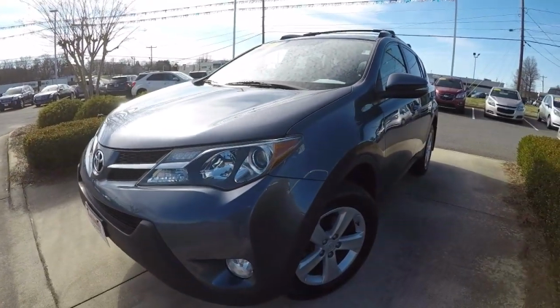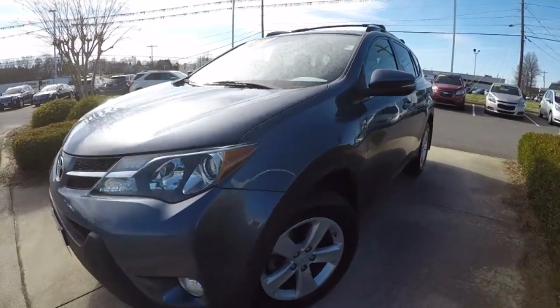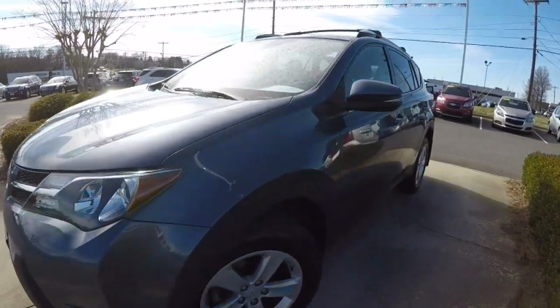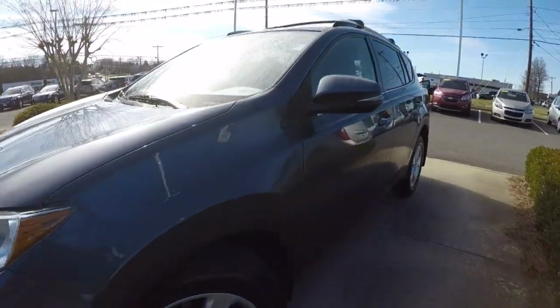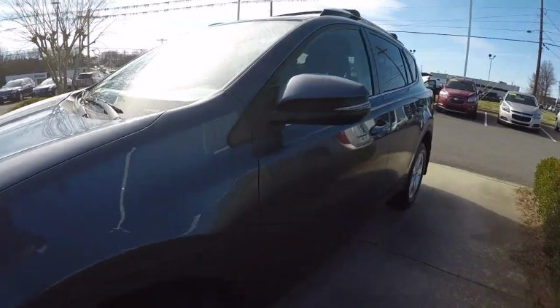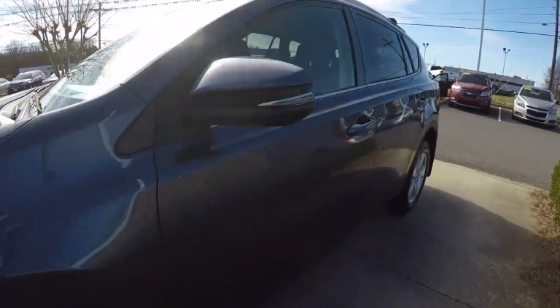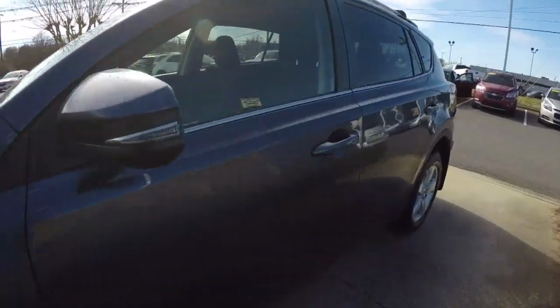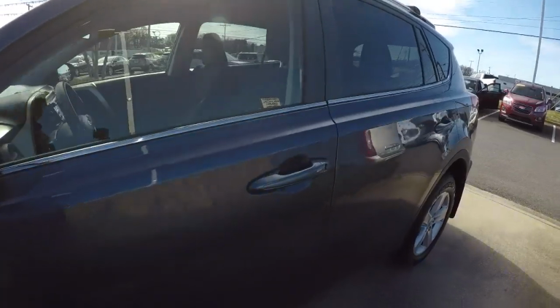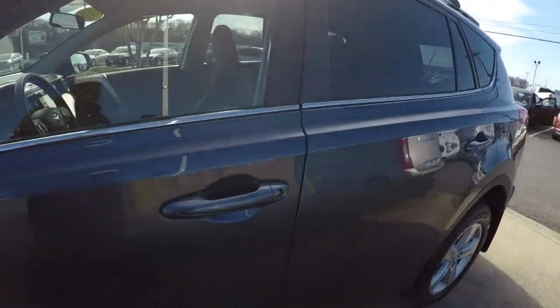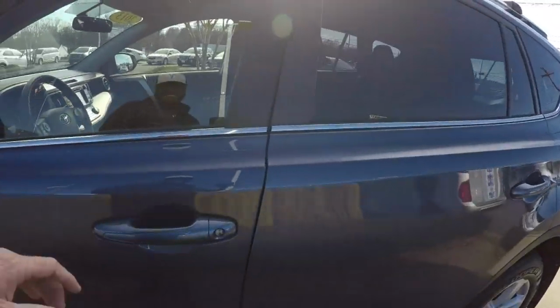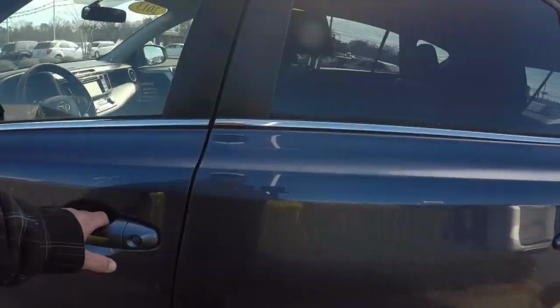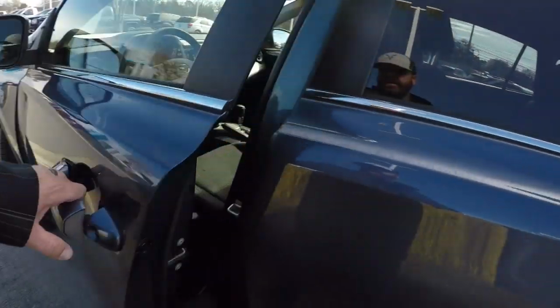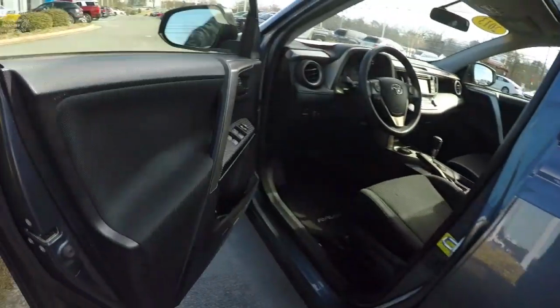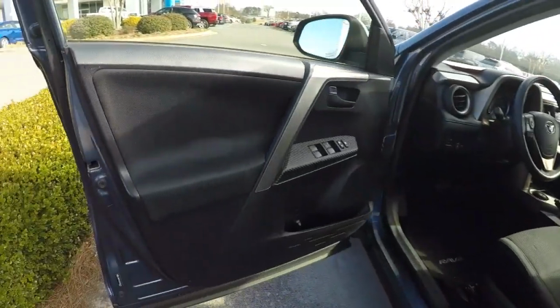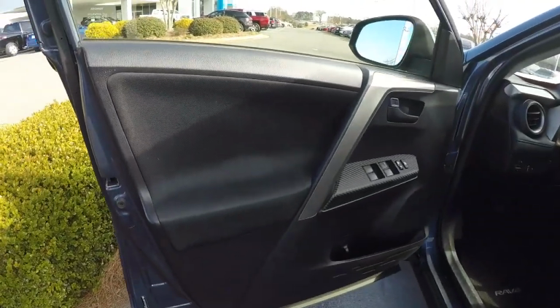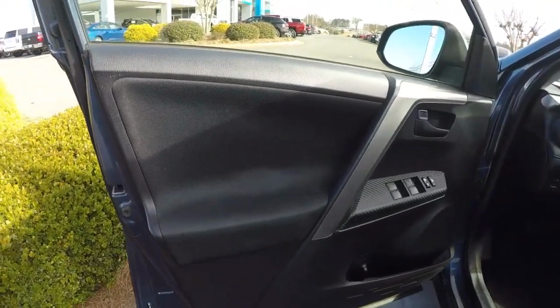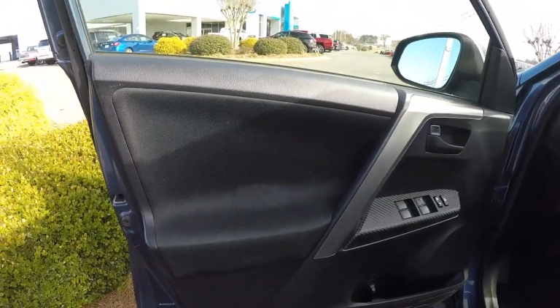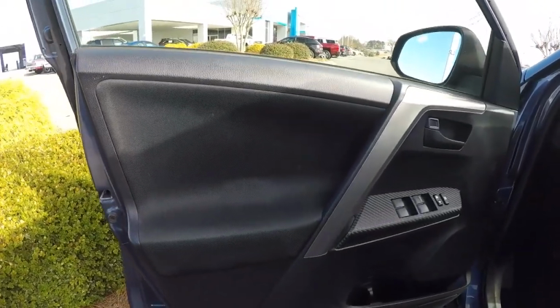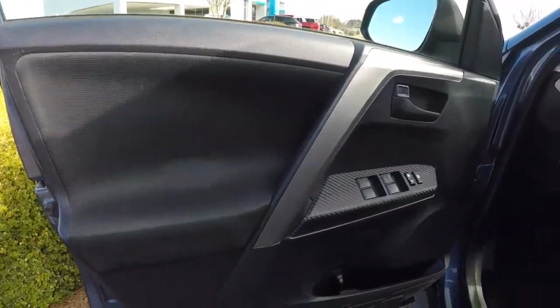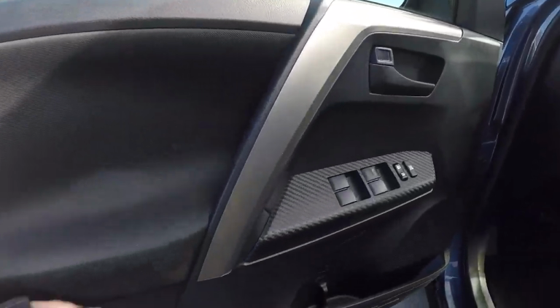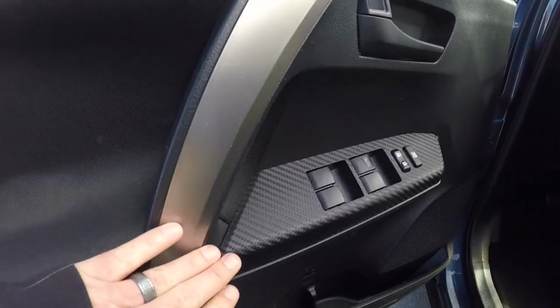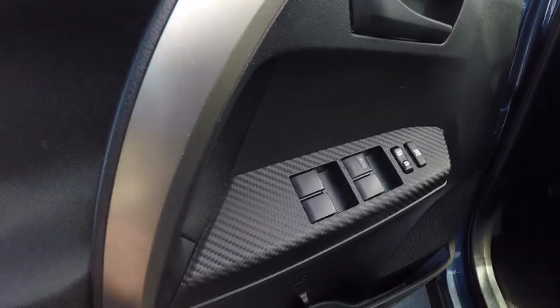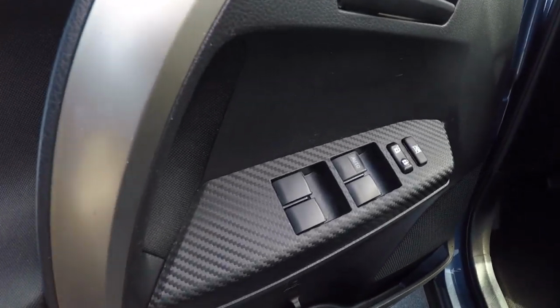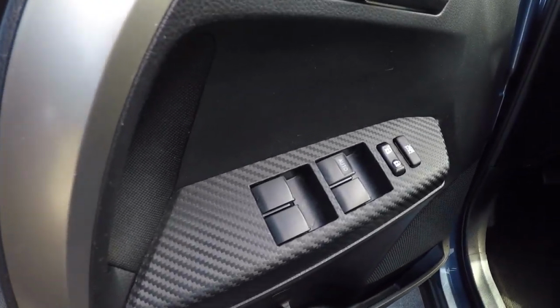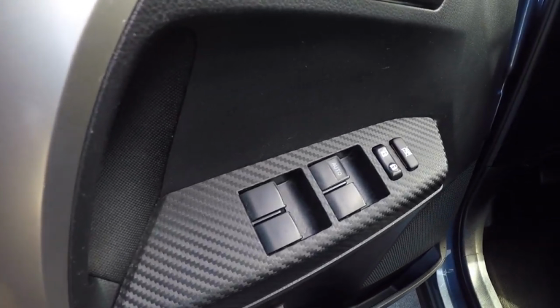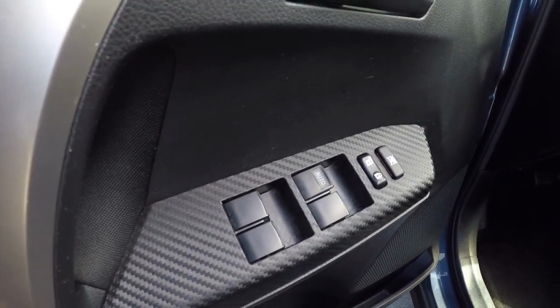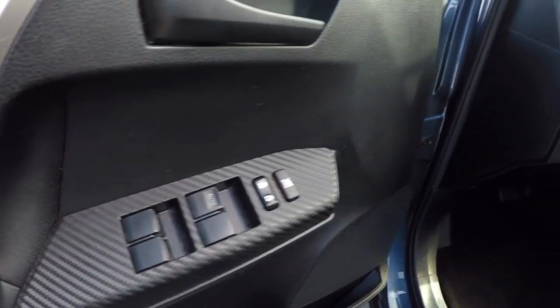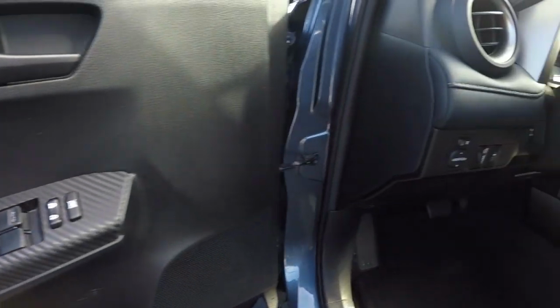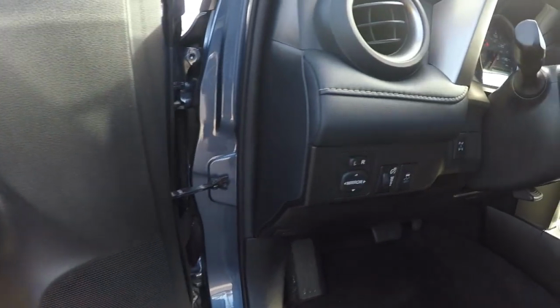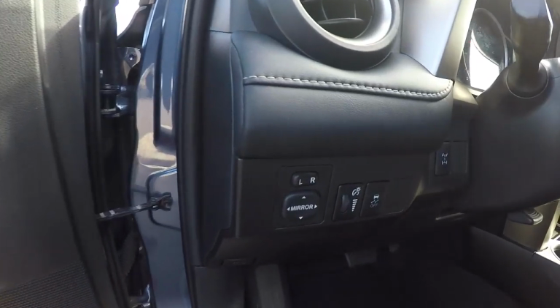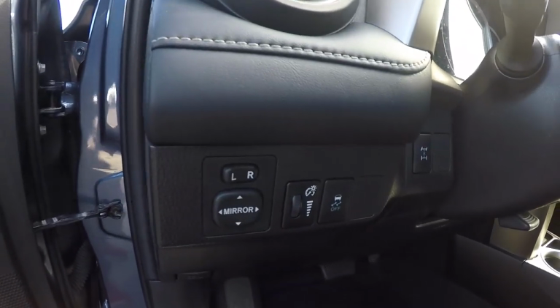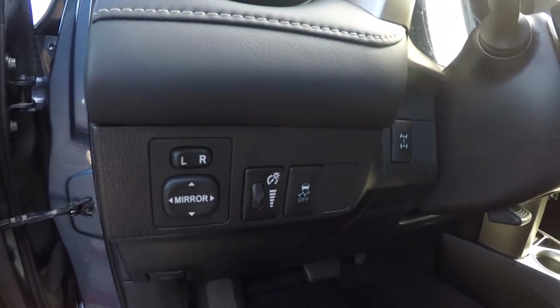Let's go ahead and take a look on the inside. Got the black door panels, nice carbon fiber trim here, power windows, power locks, and your power mirrors over here.